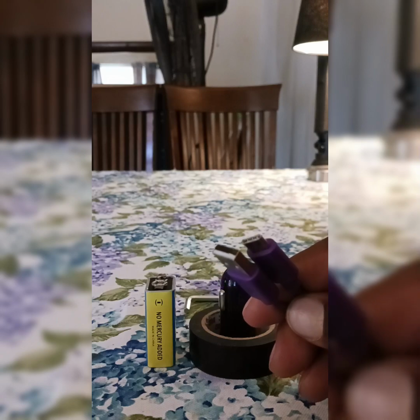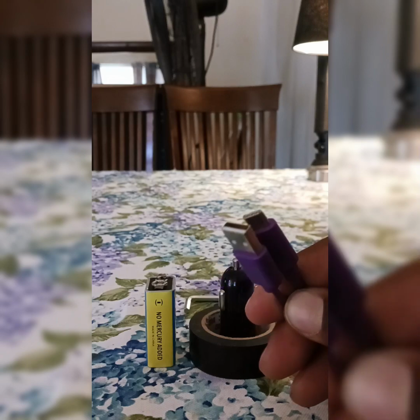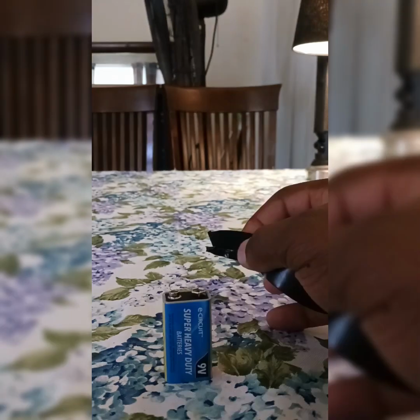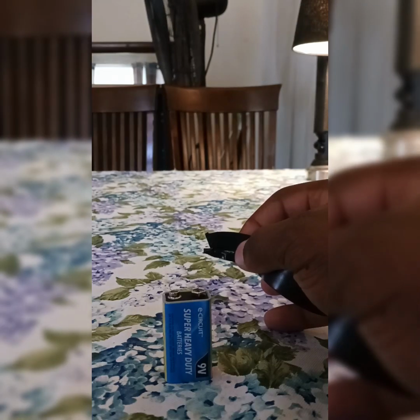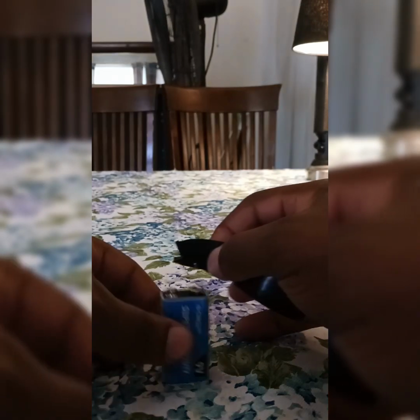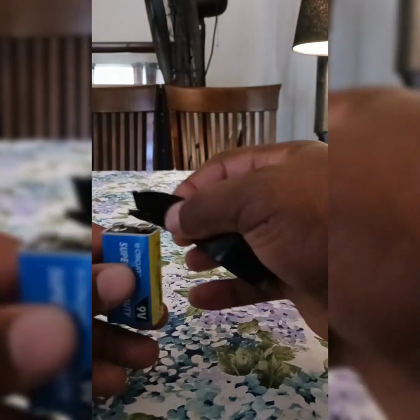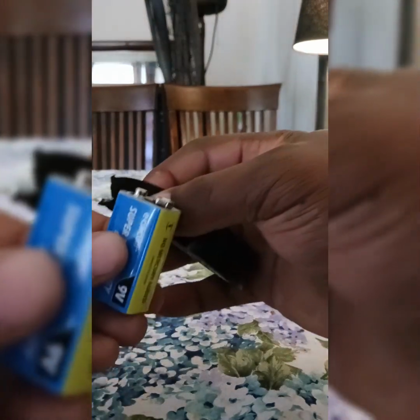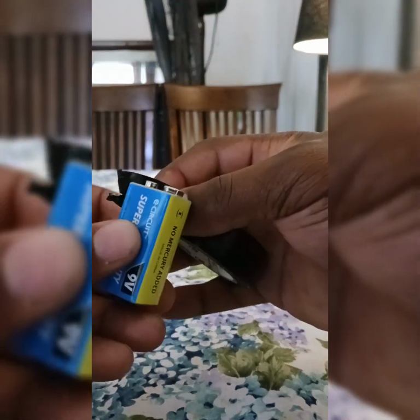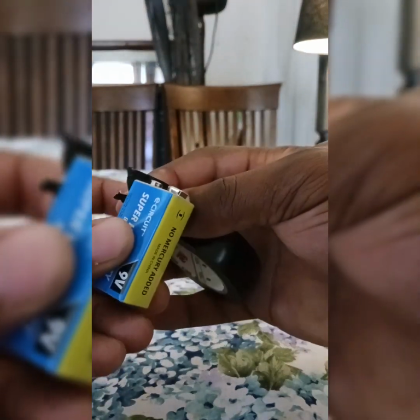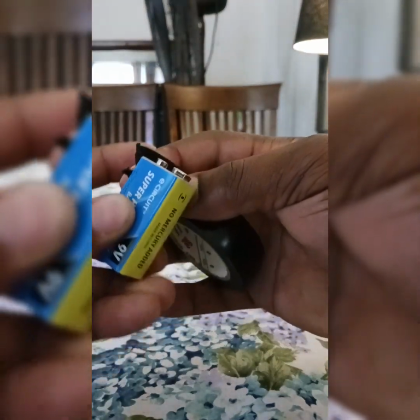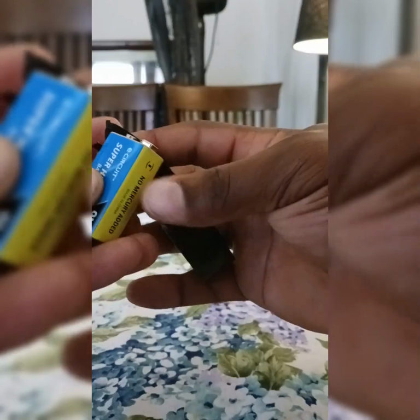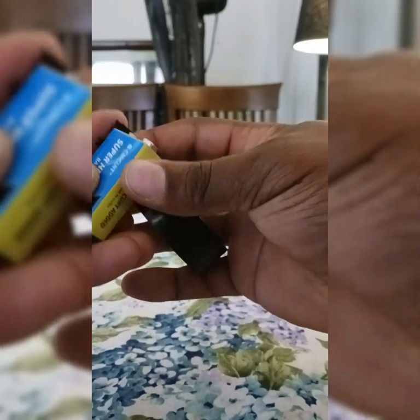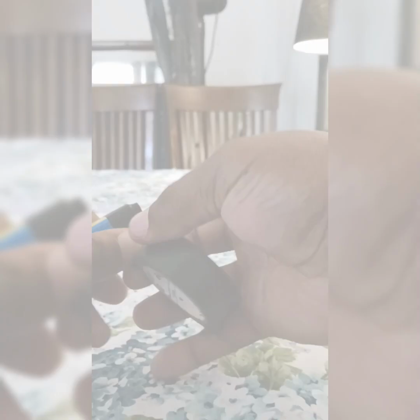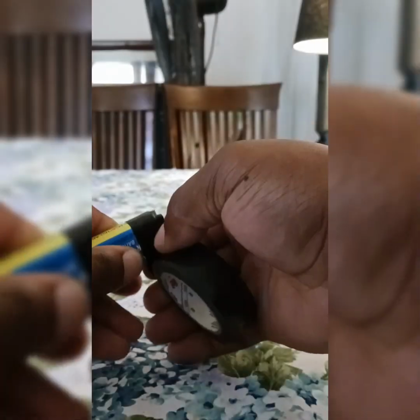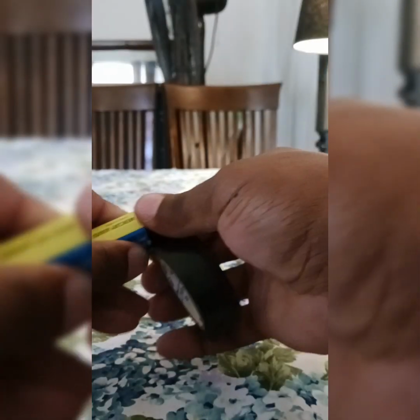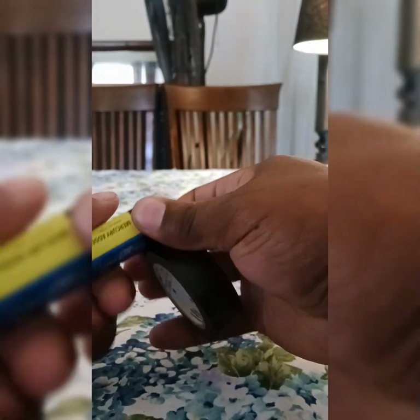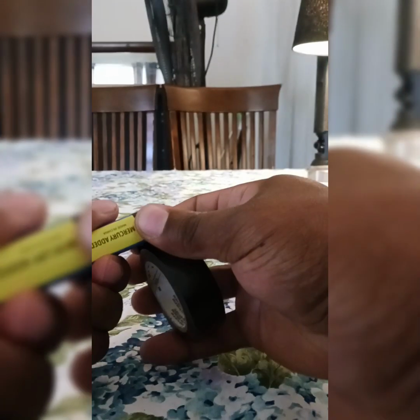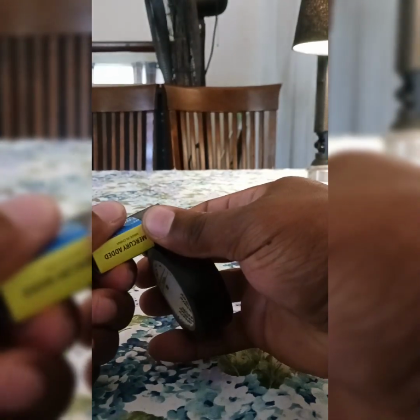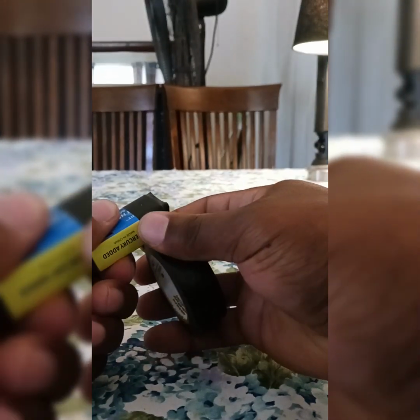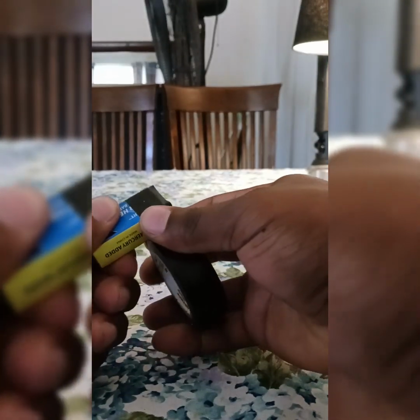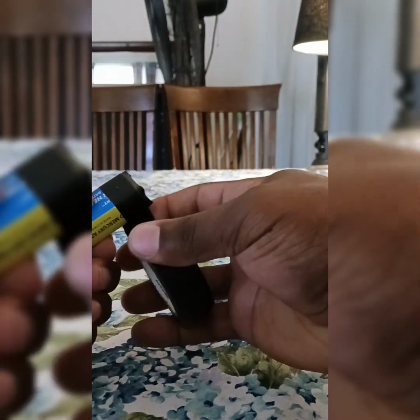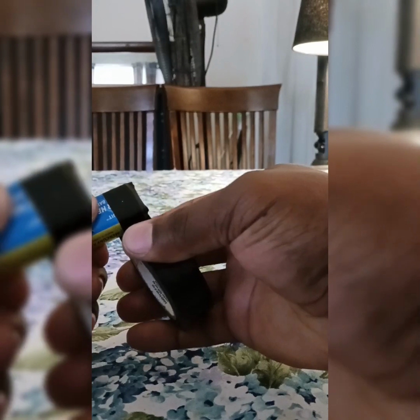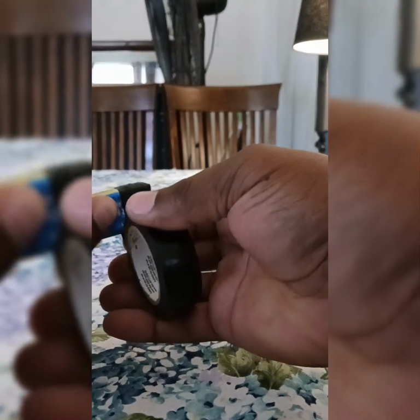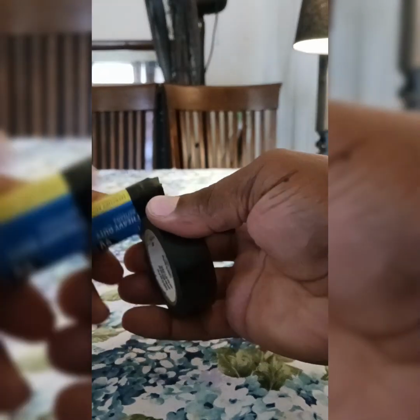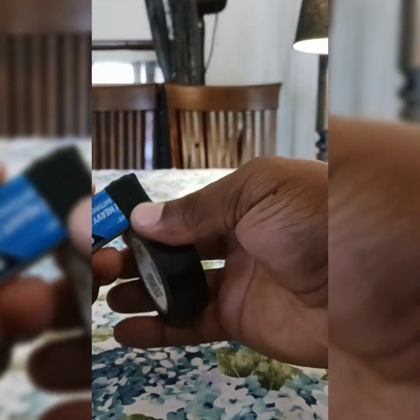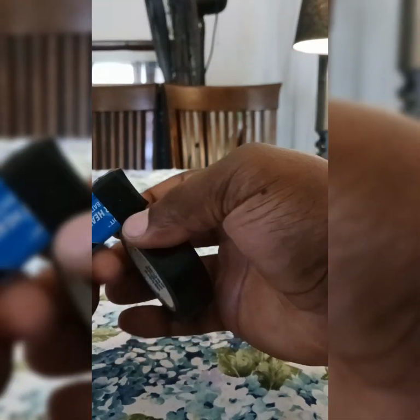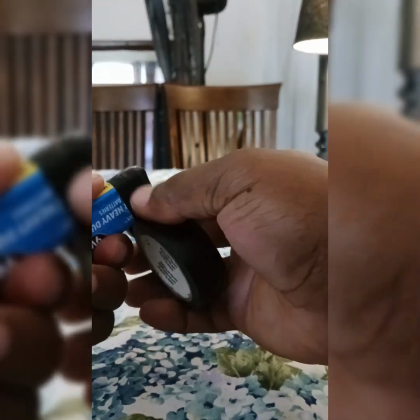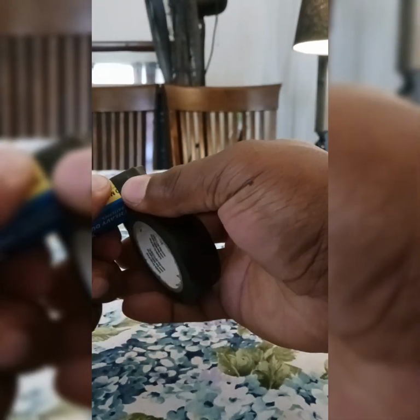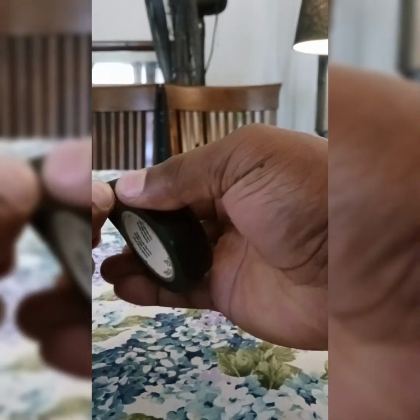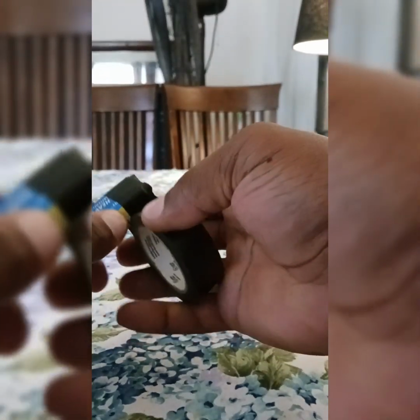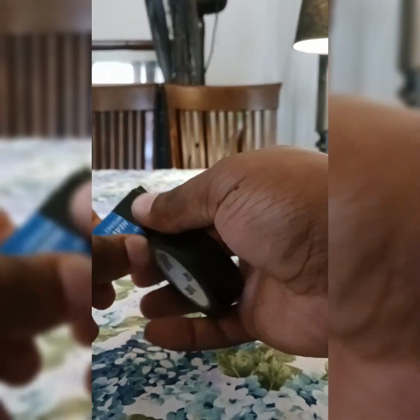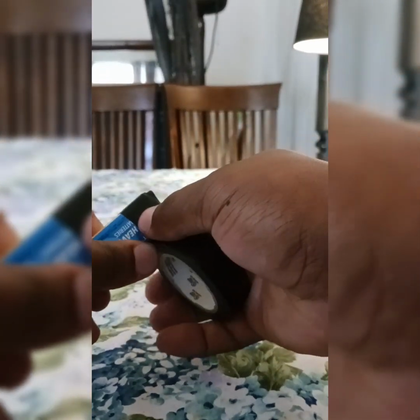And last but not least you're going to need a phone charger wire — doesn't matter if it's iPhone or not. First, we're gonna start with taping the top of the battery to give it some support, so that way when you plug it in it's gonna have something to sit across.